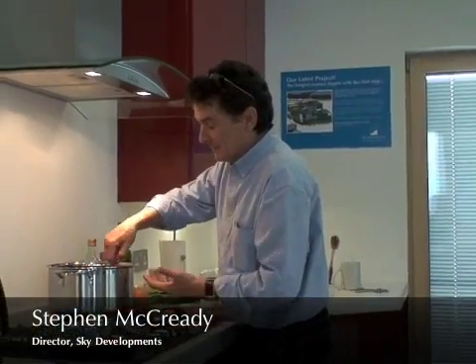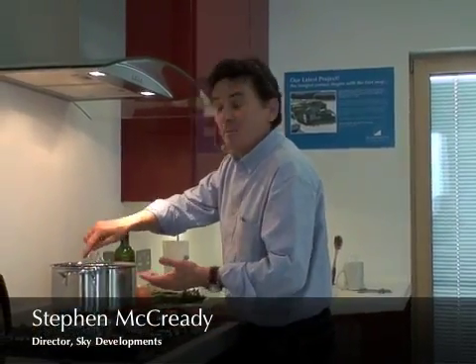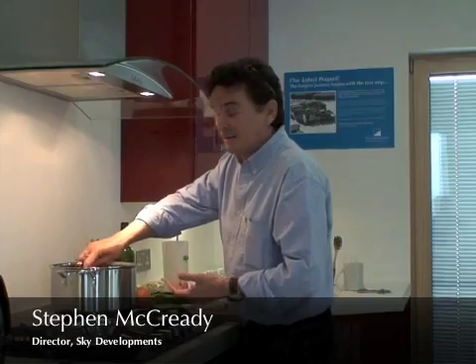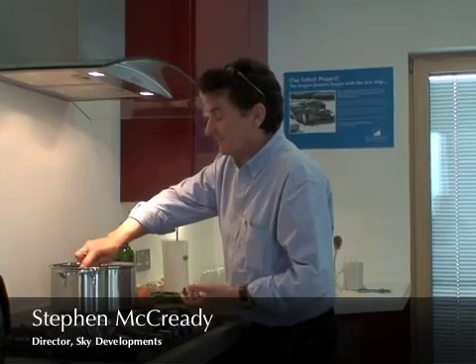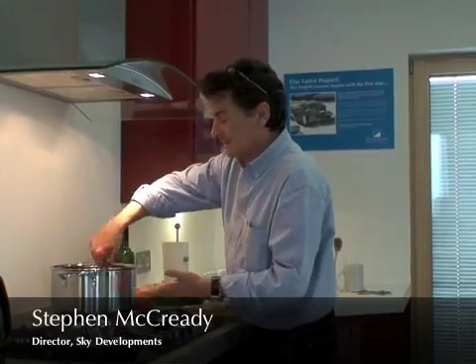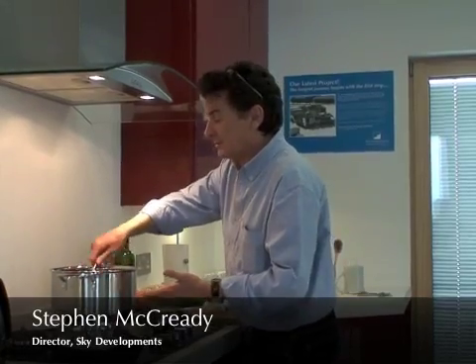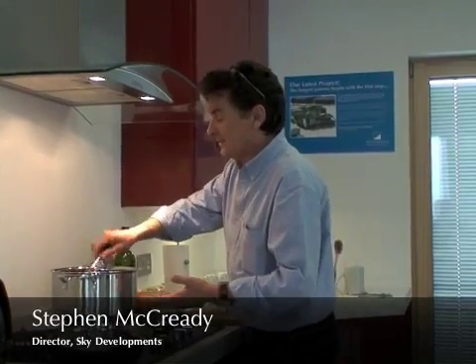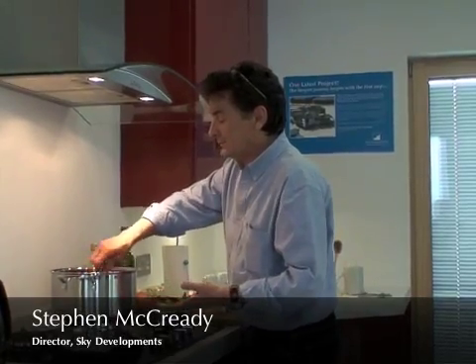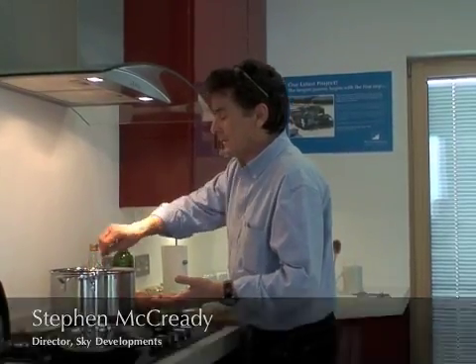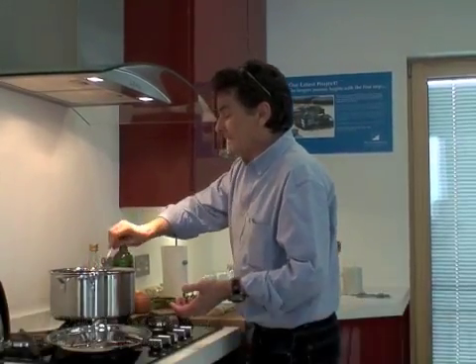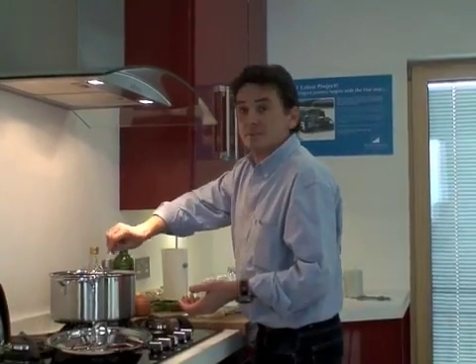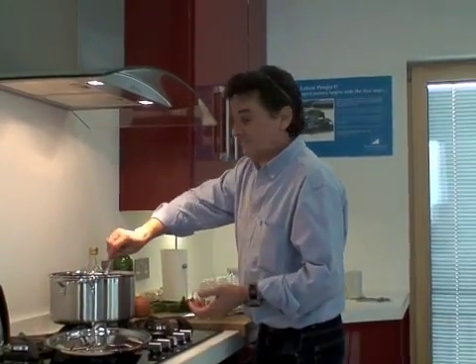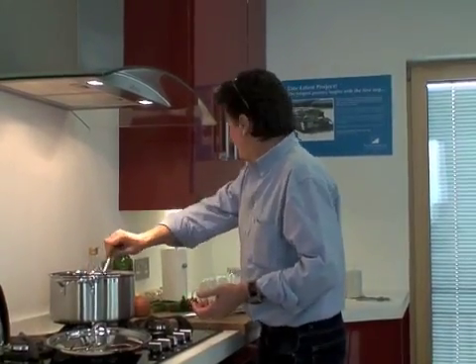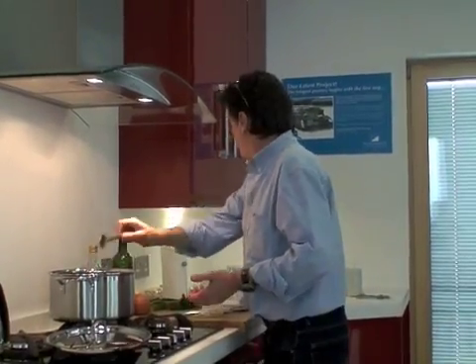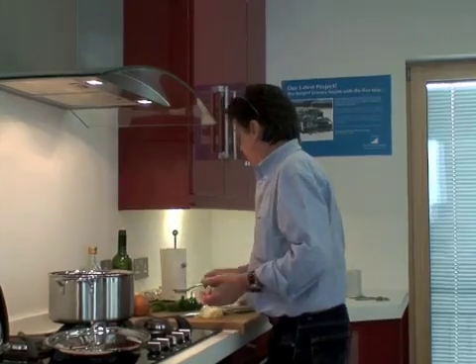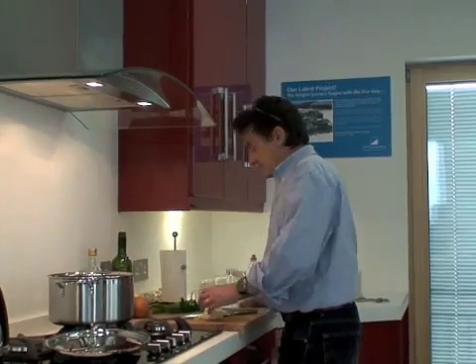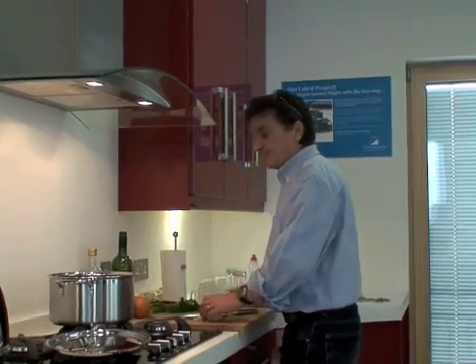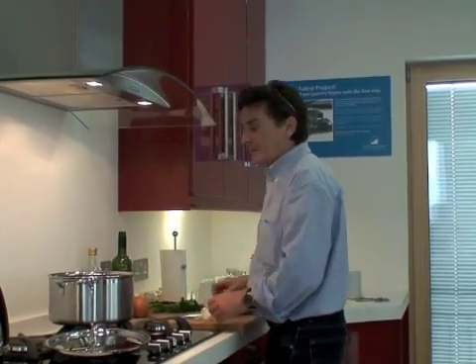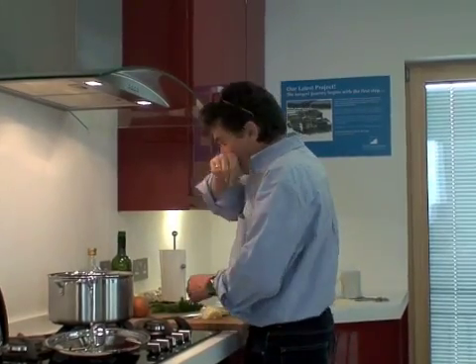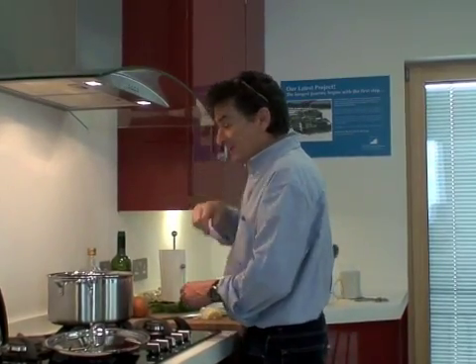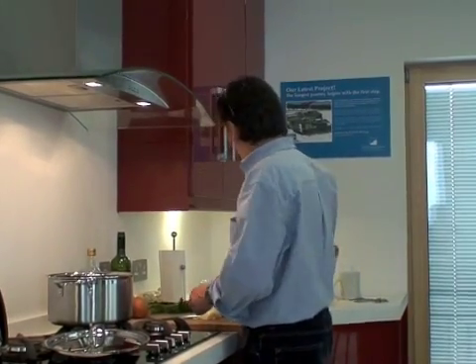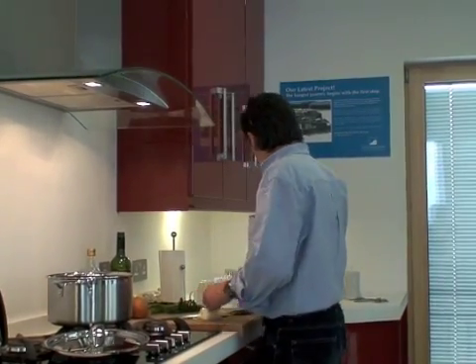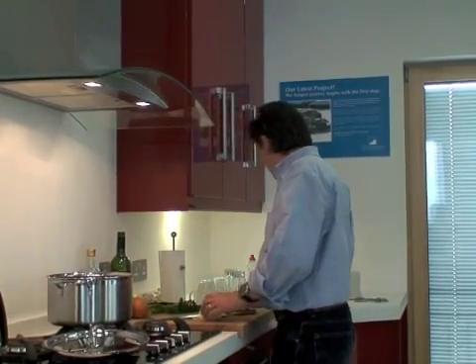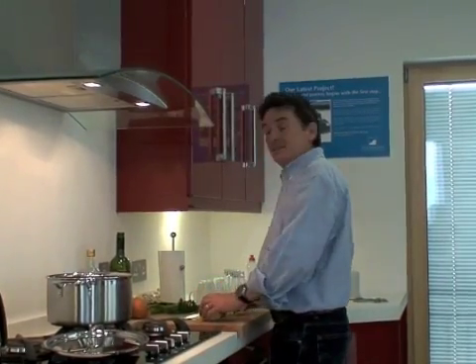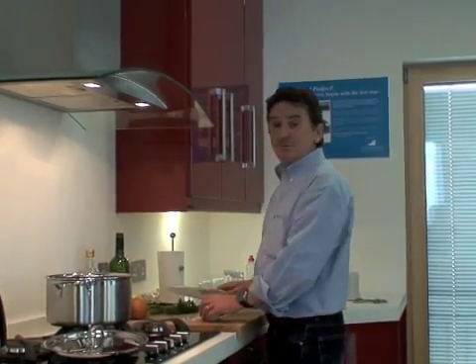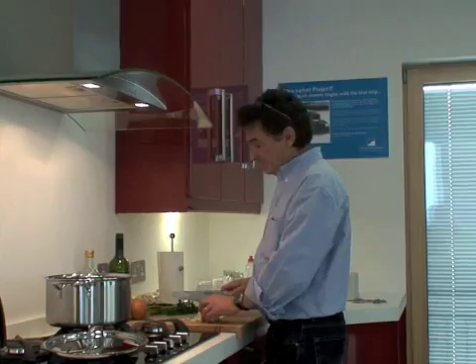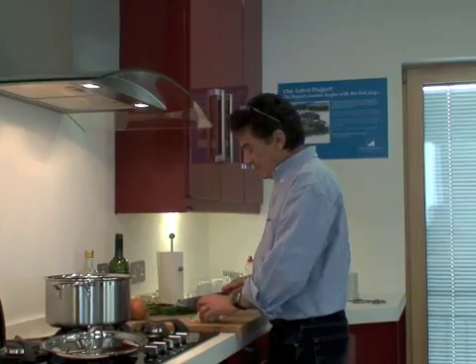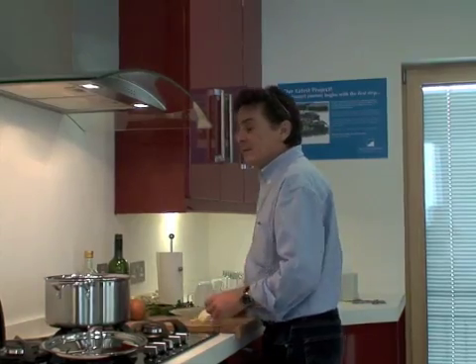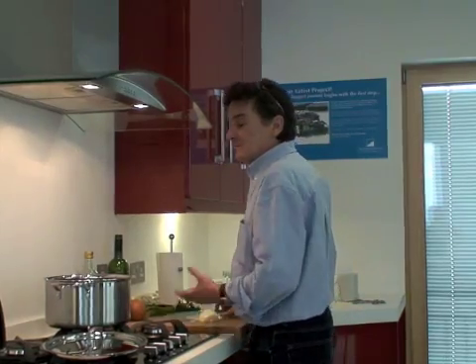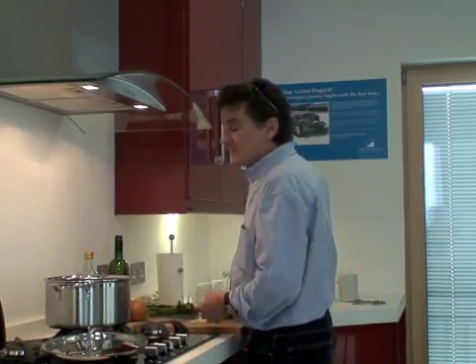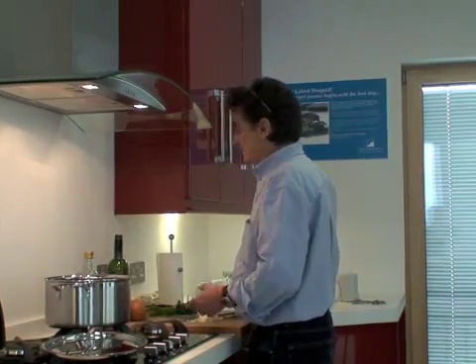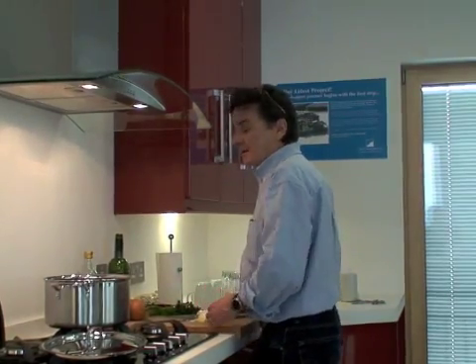Today we're making a traditional Italian dish of meatballs with pasta — a combination of 50% minced pork, 50% minced beef, some chilies, and some garlic.